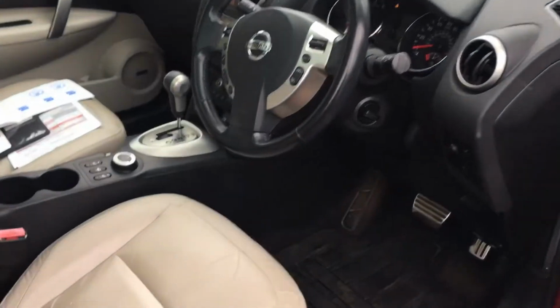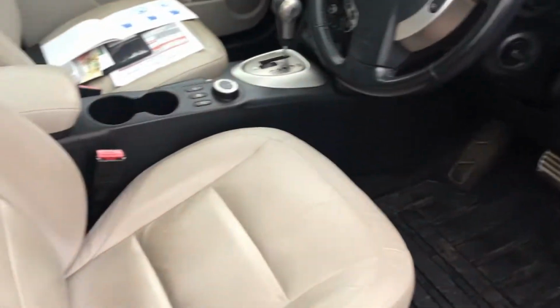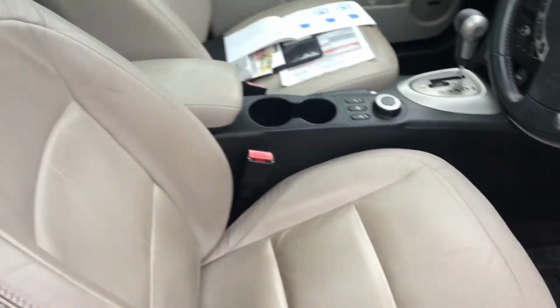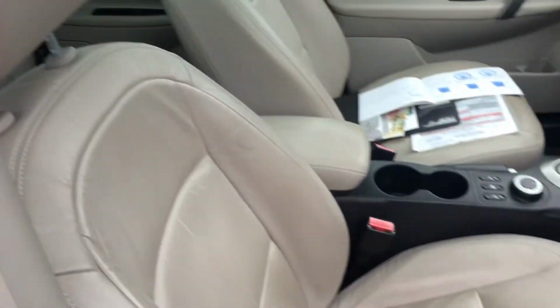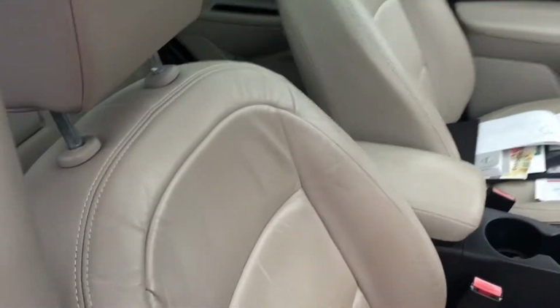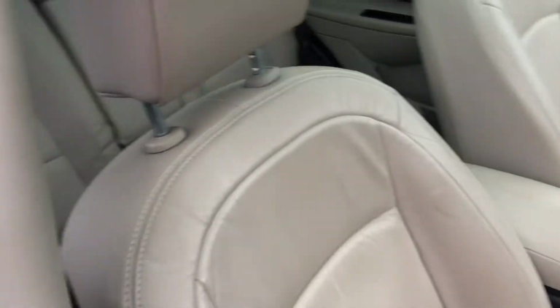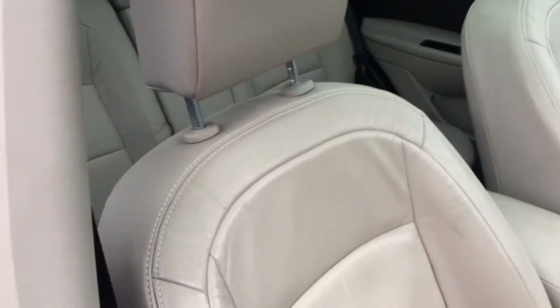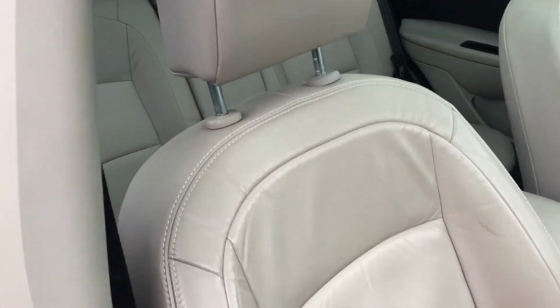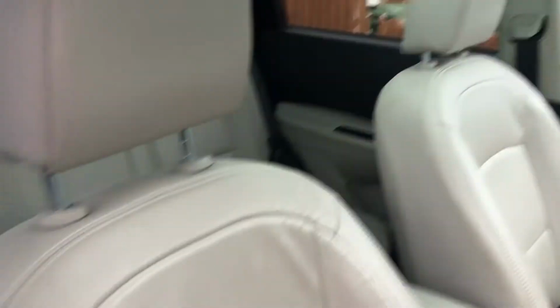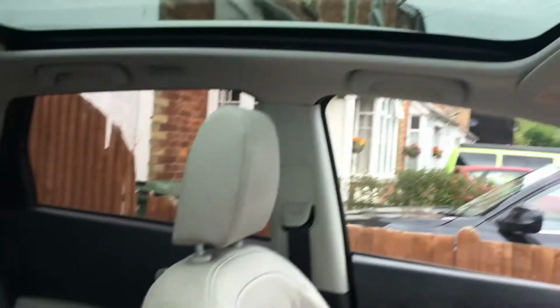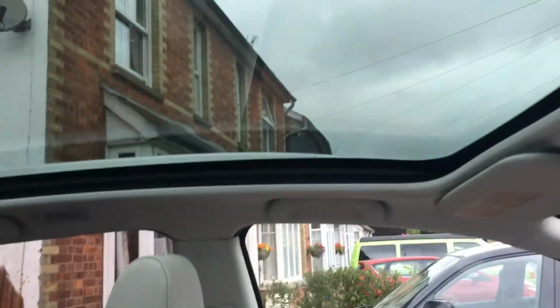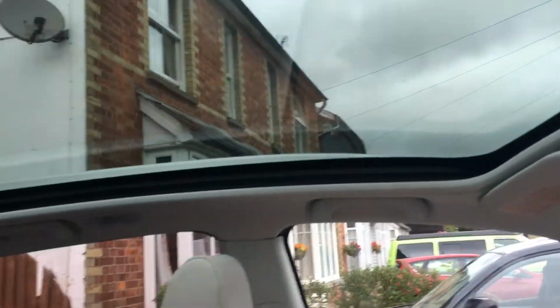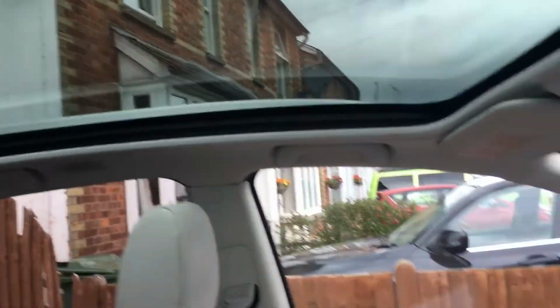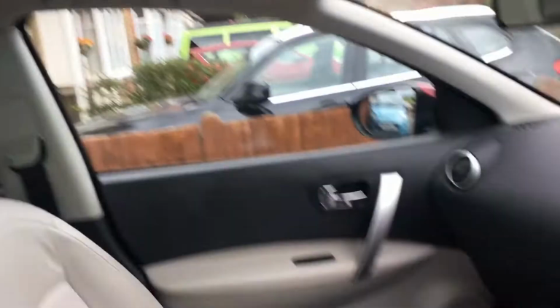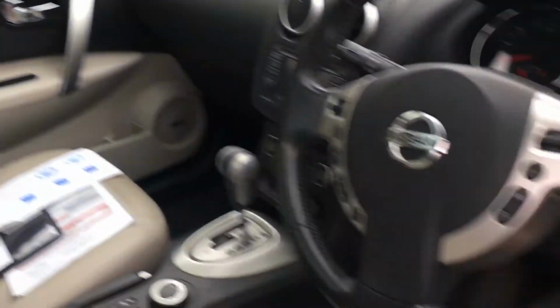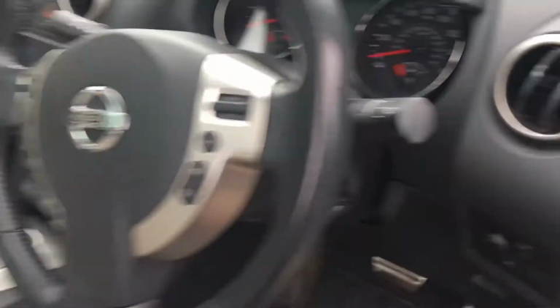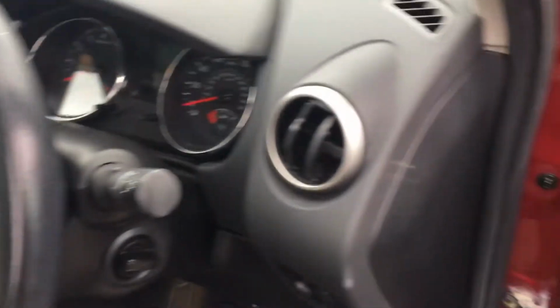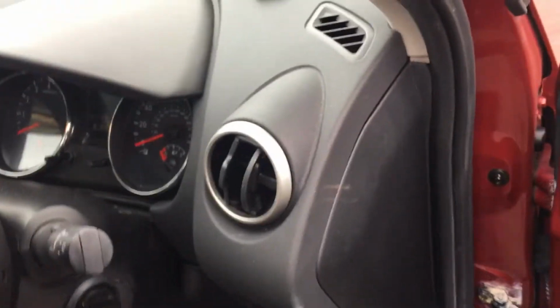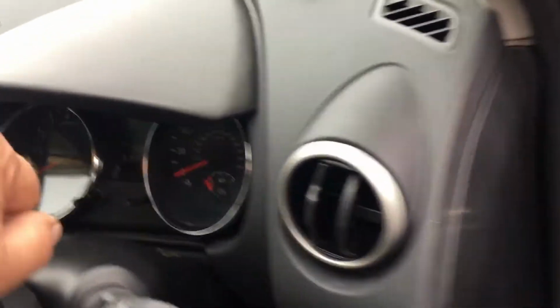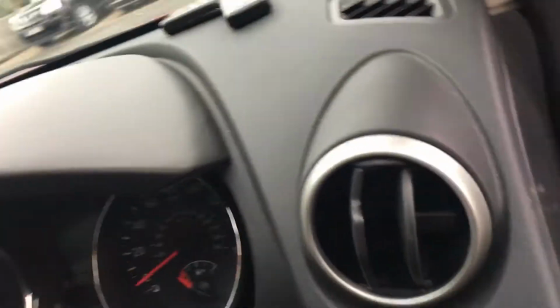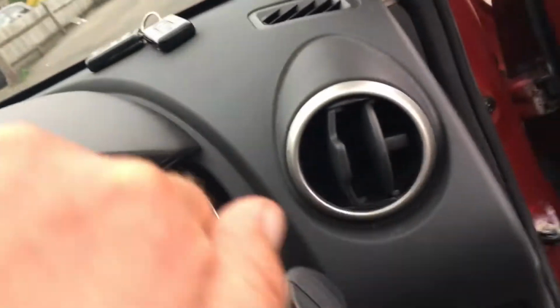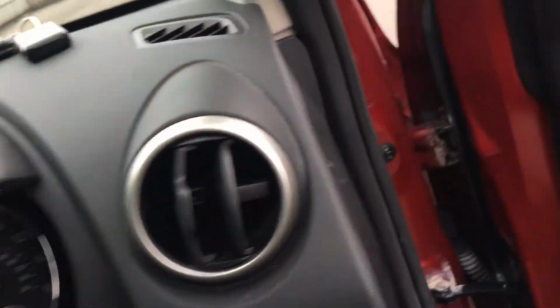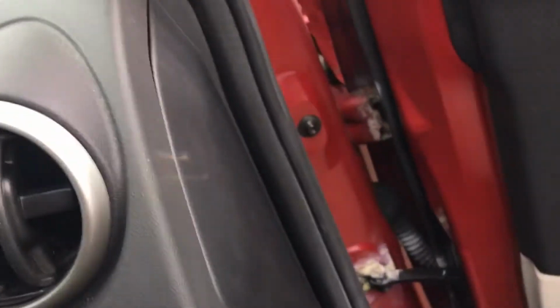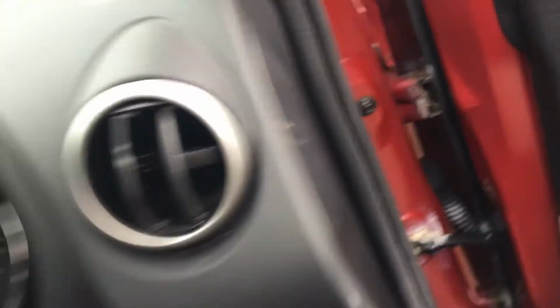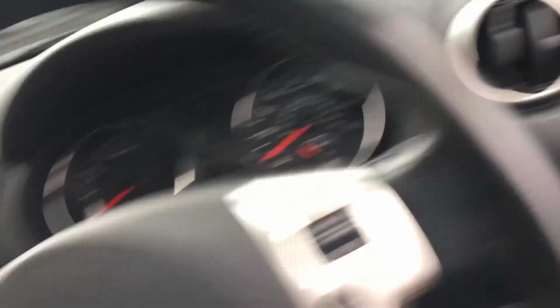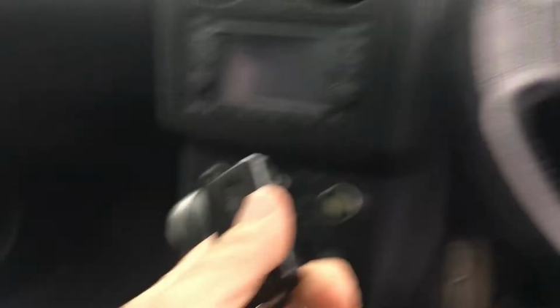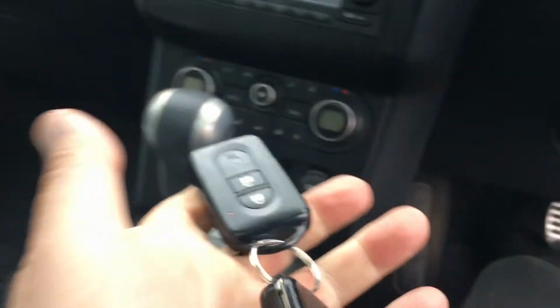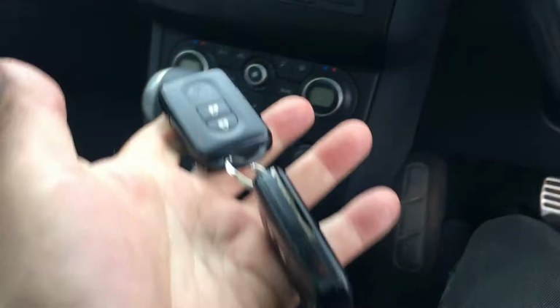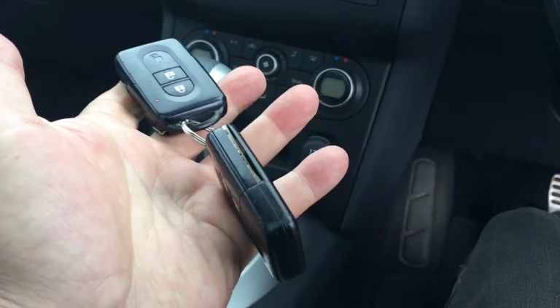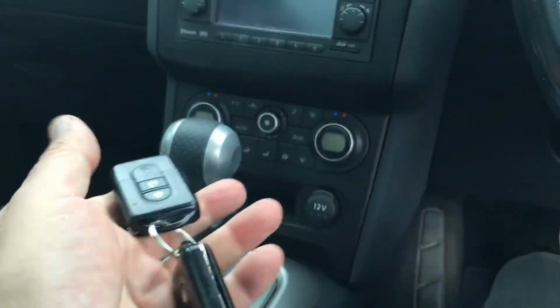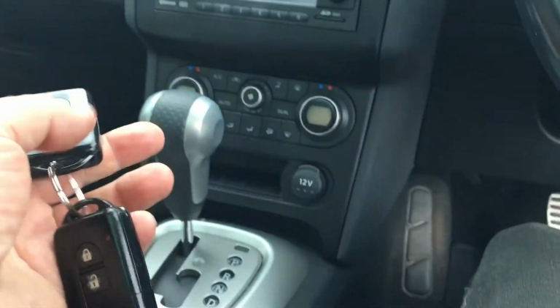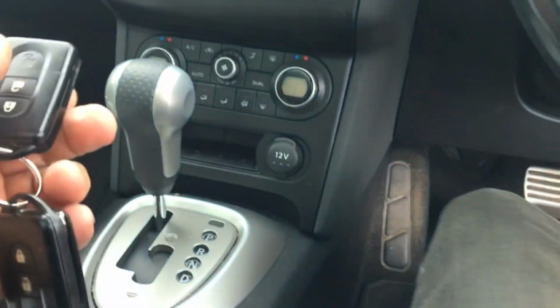A full leather trim, it's almost like a silver leather. Big old sunroof. Two keys and keyless operation.